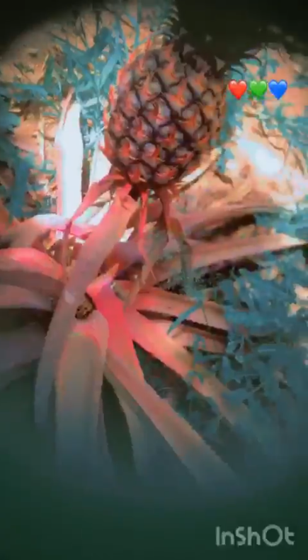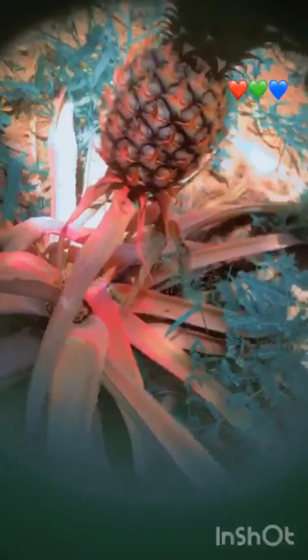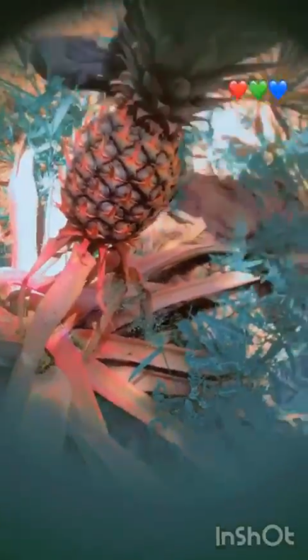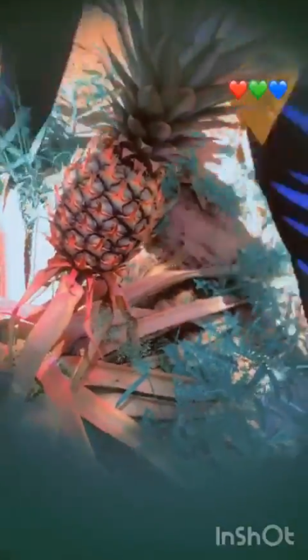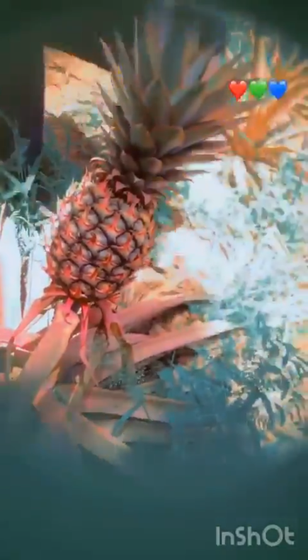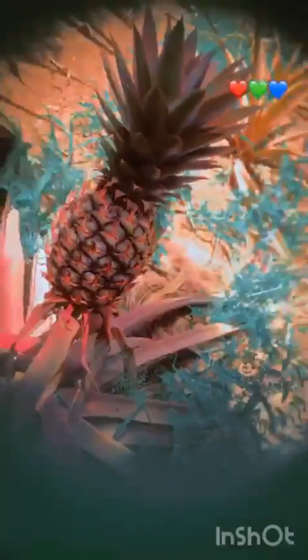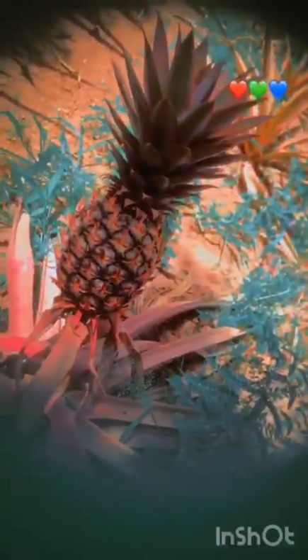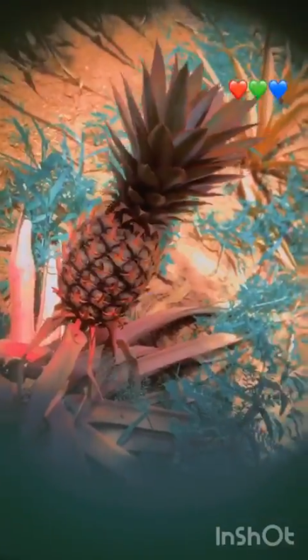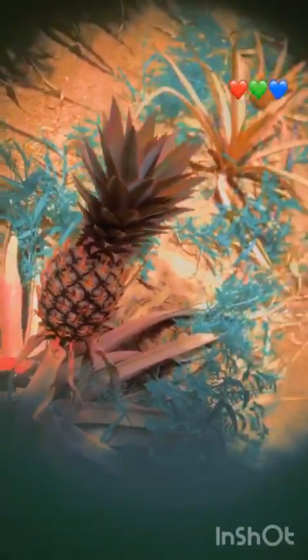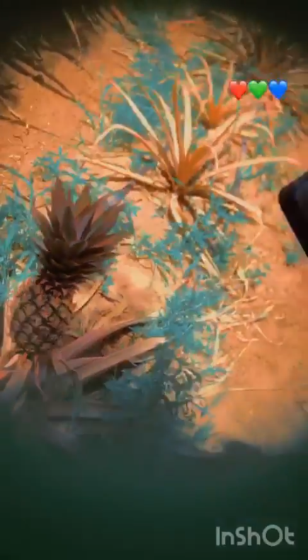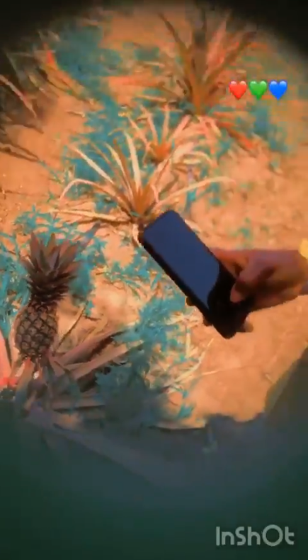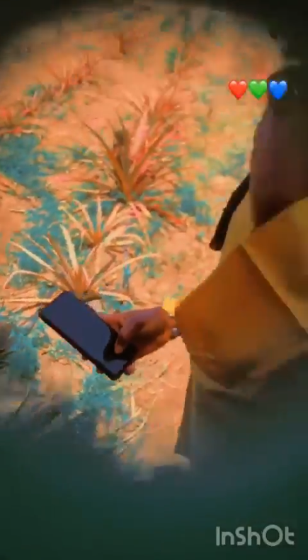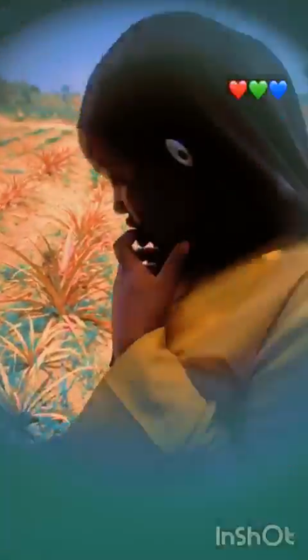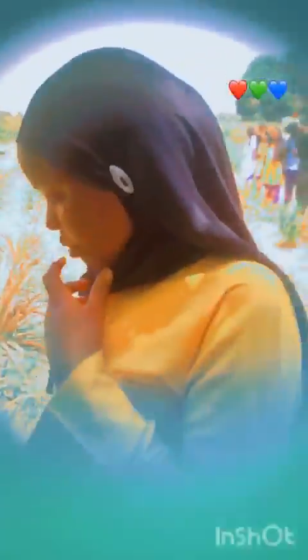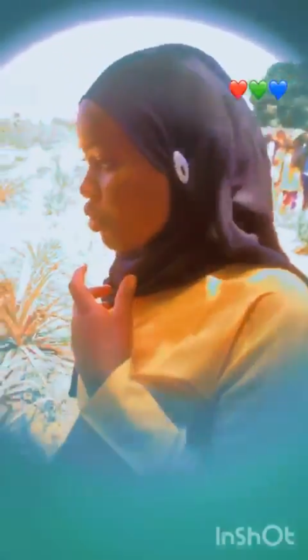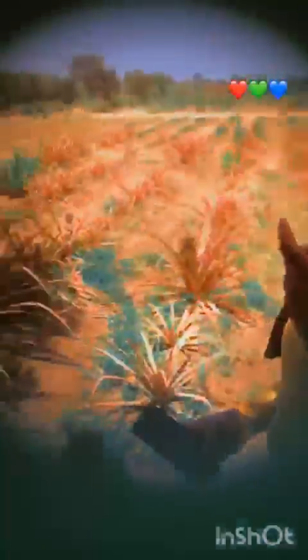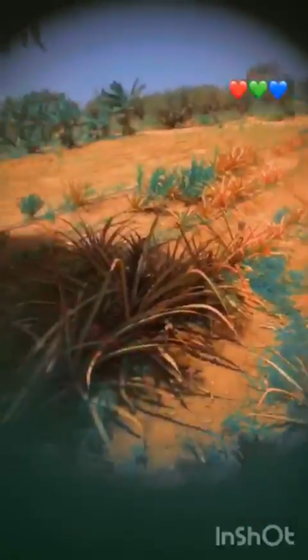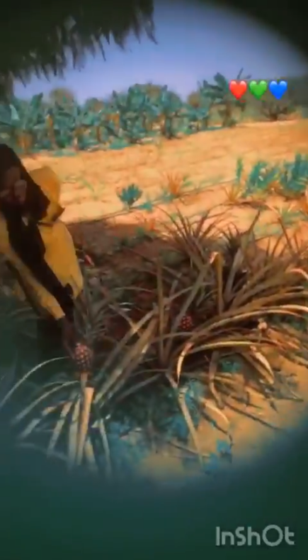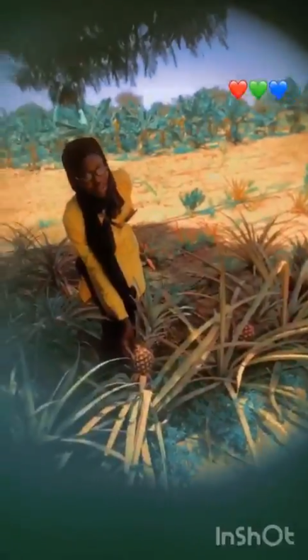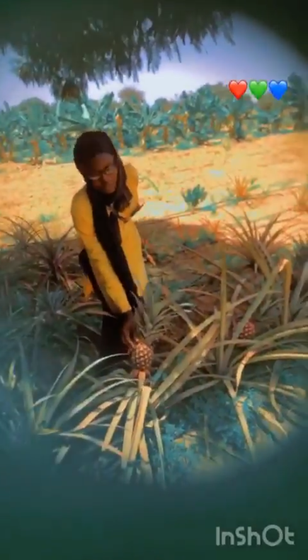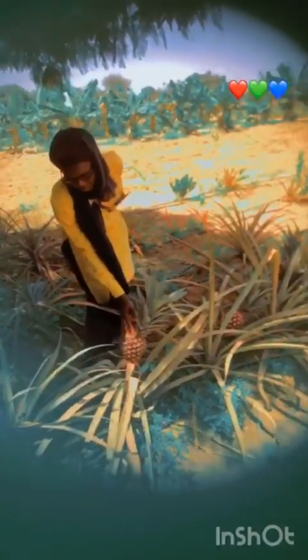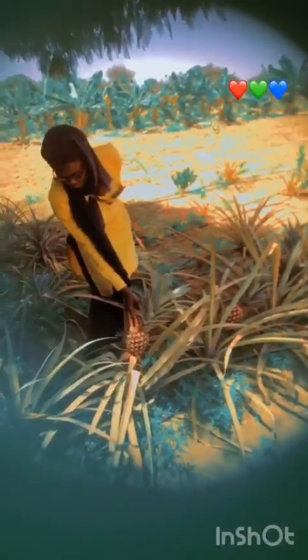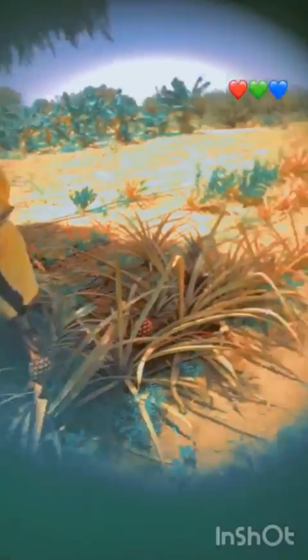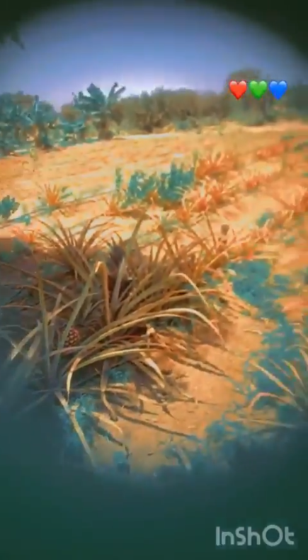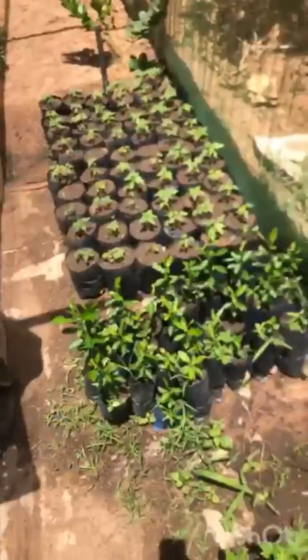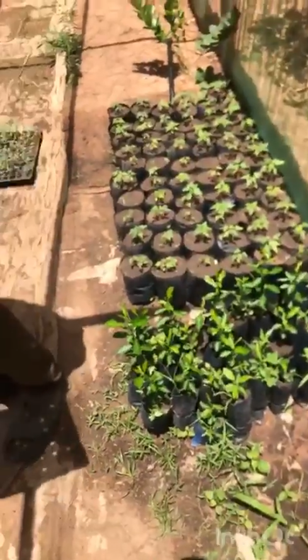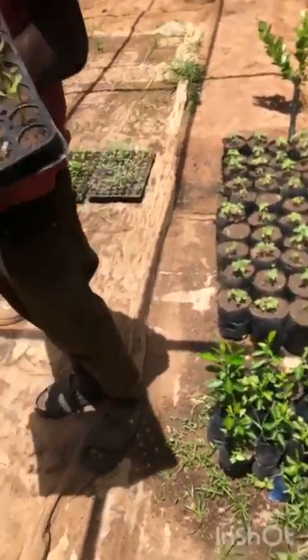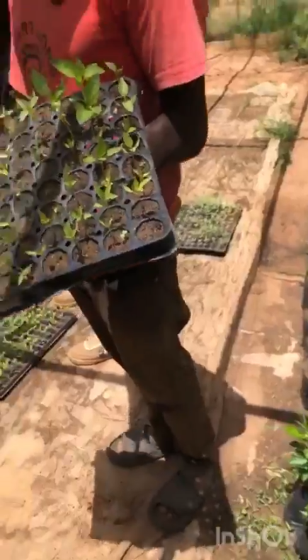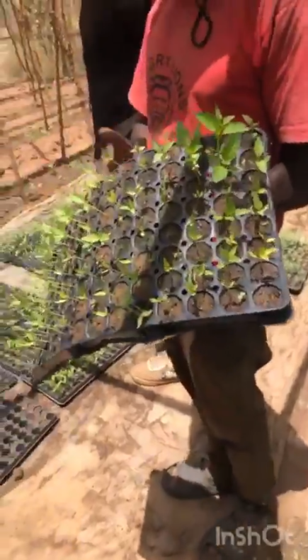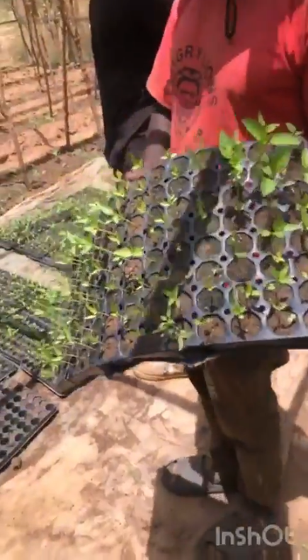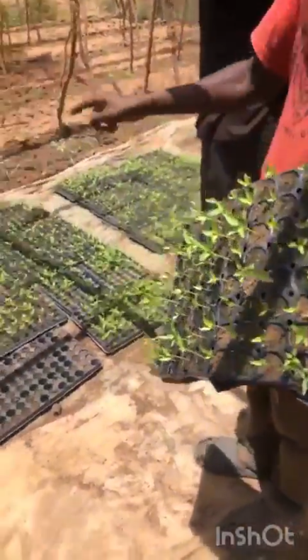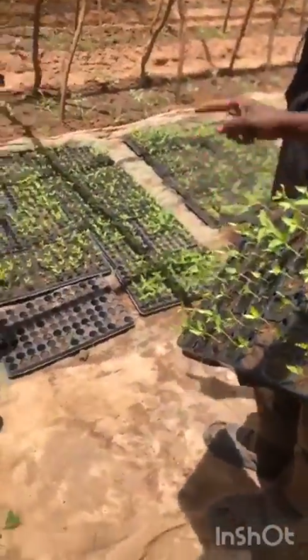Their water source was from a tank. Wow, my first time seeing where a pineapple is being grown — pineapple is expensive! And then the farmers took us to where they kept some of these seedlings.